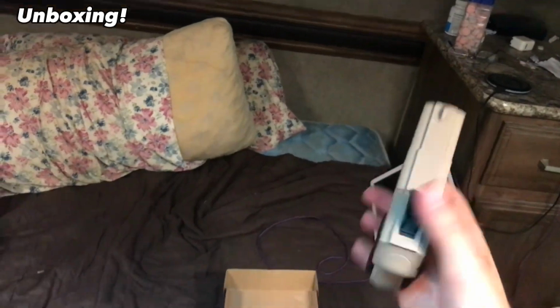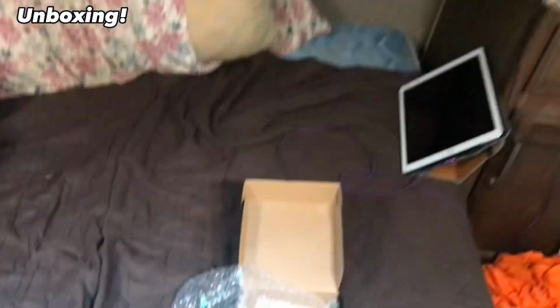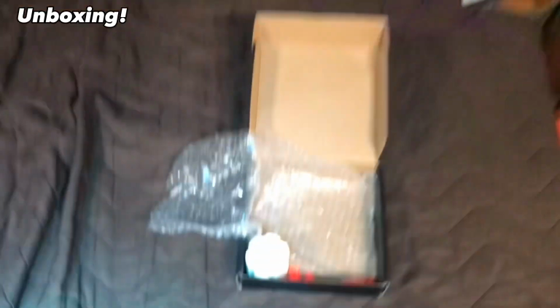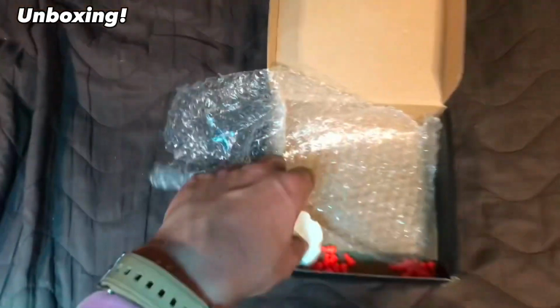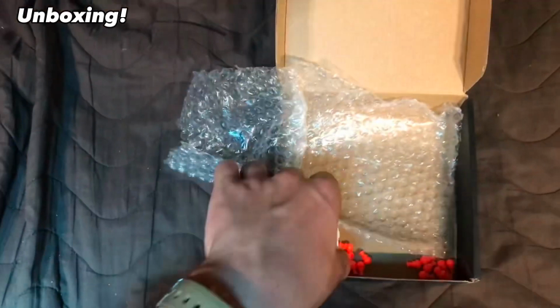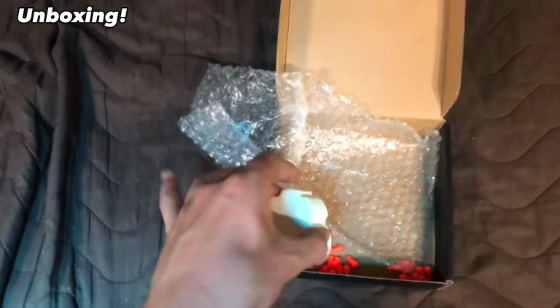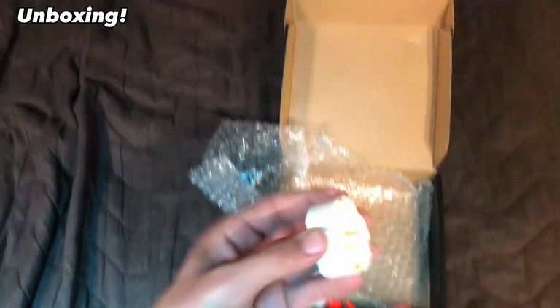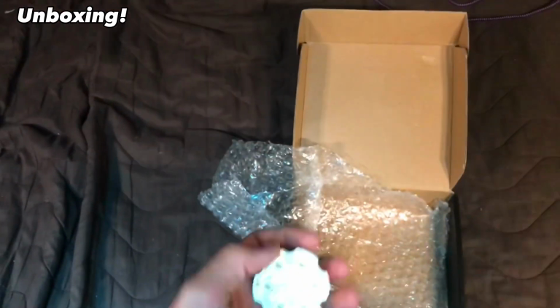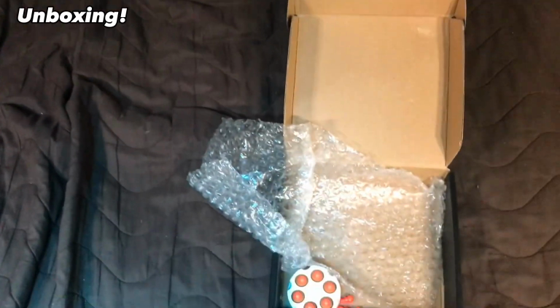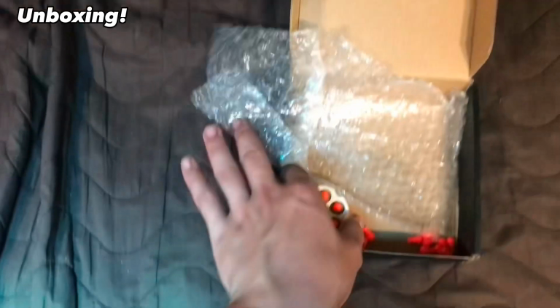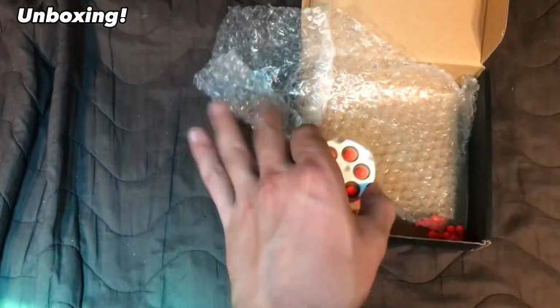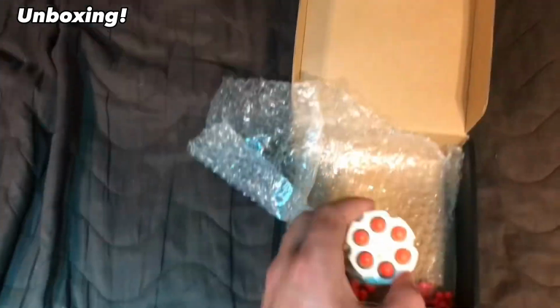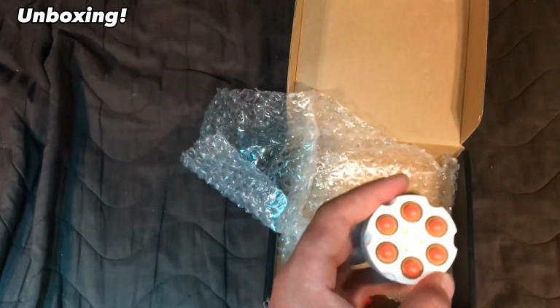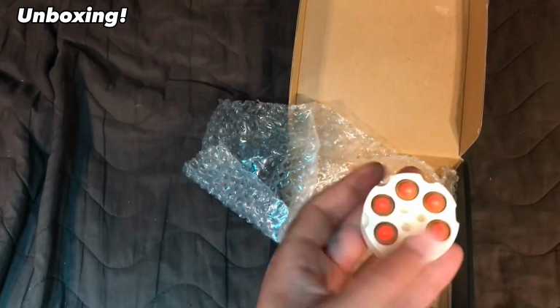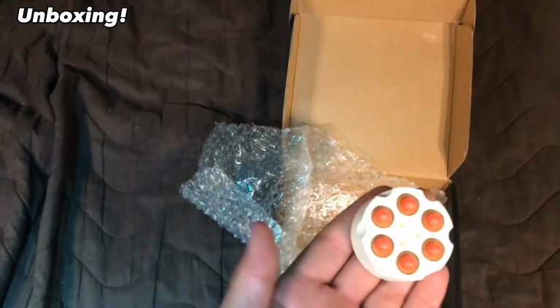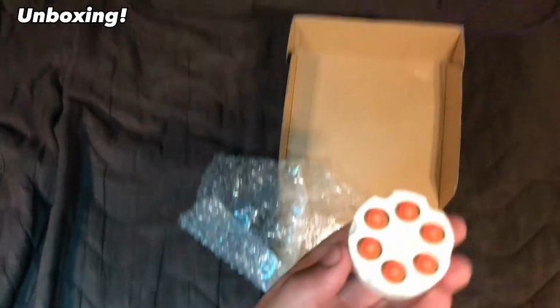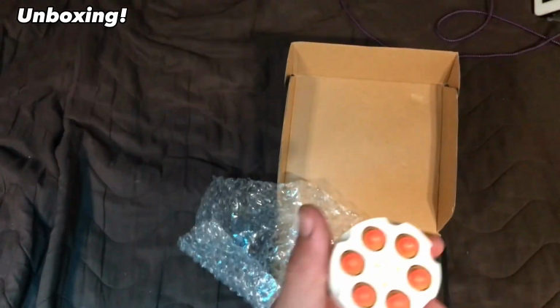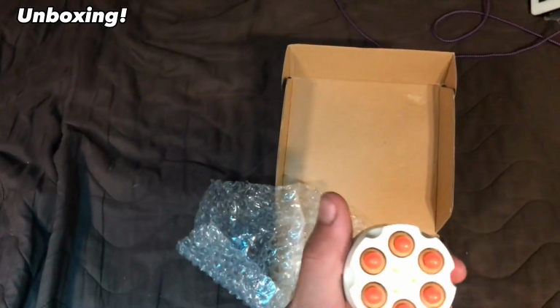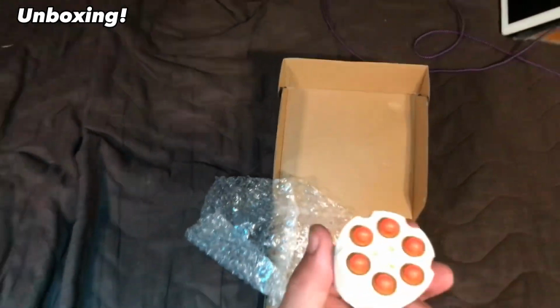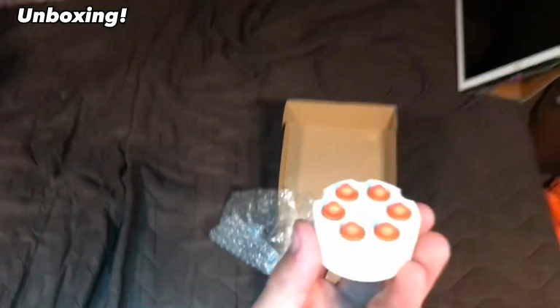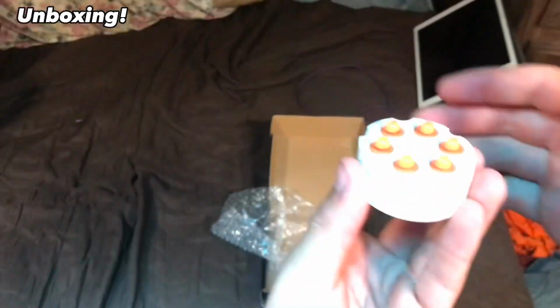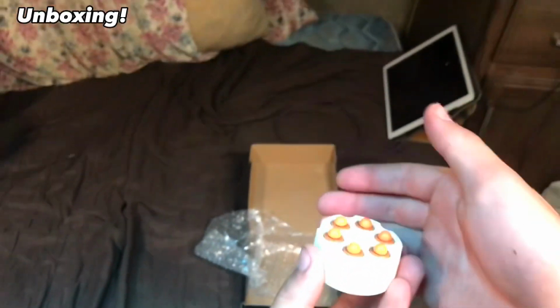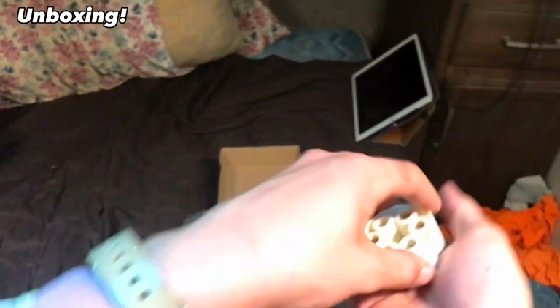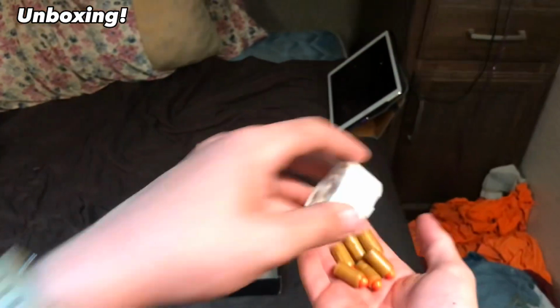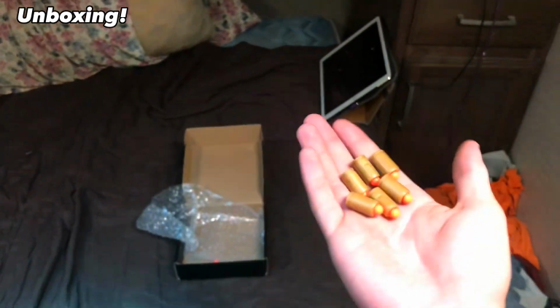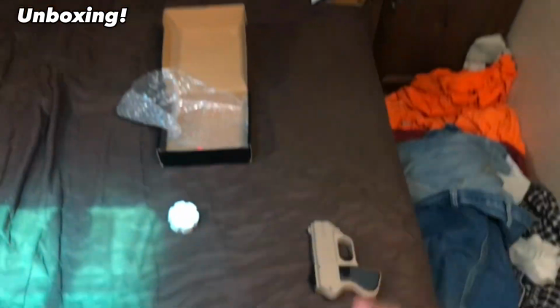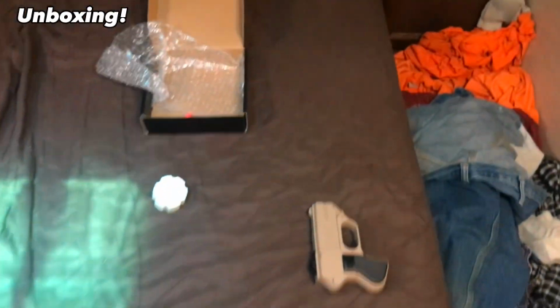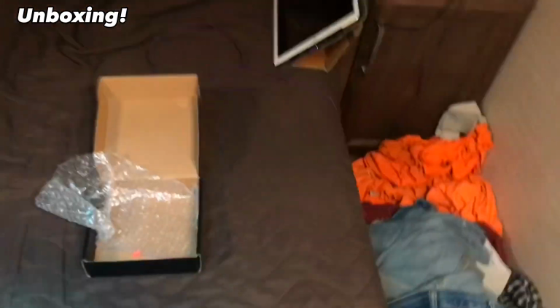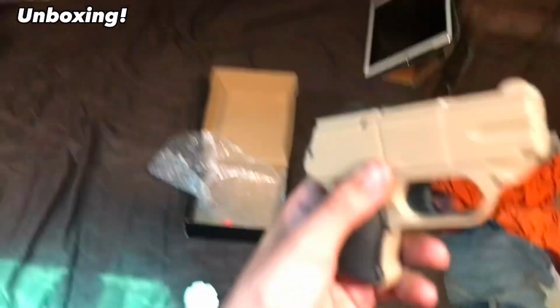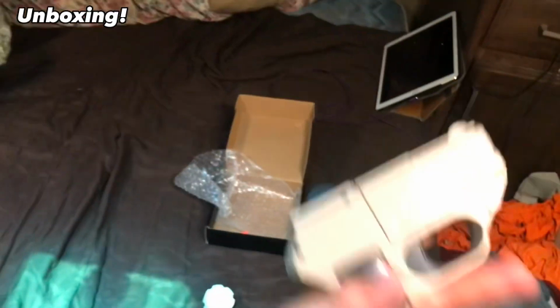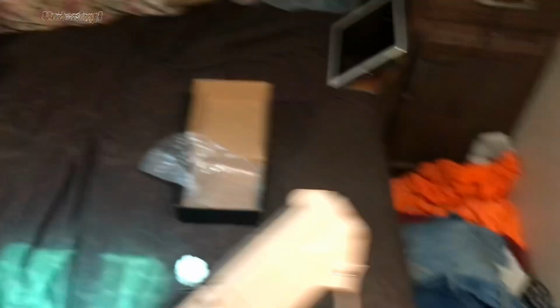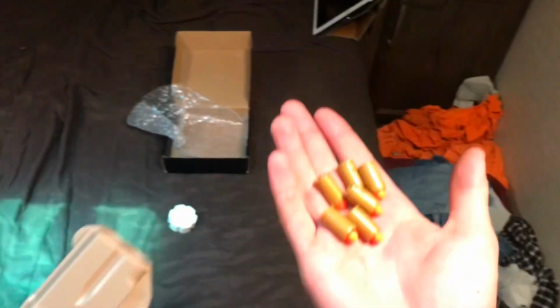We have a speed loader of some sort for a revolver with six rounds — for some reason, how did they get it confused? I mean, this thing is four barrels. That's six.